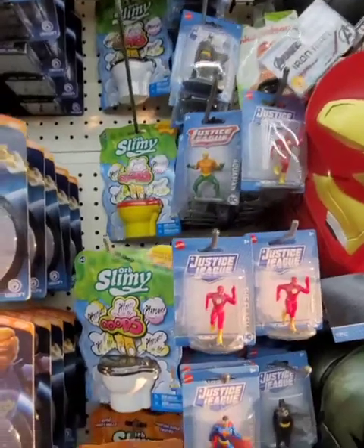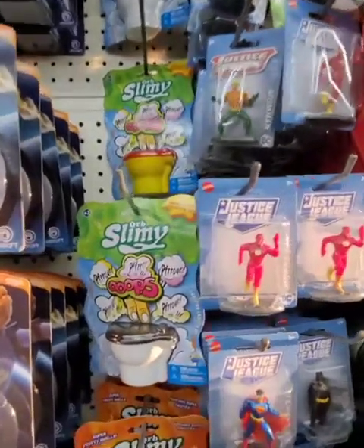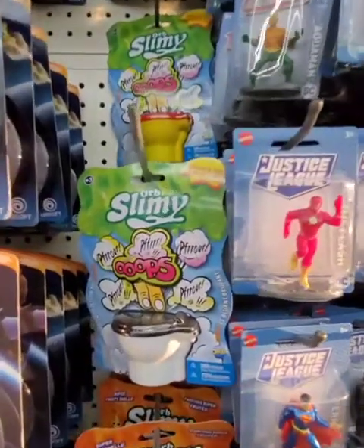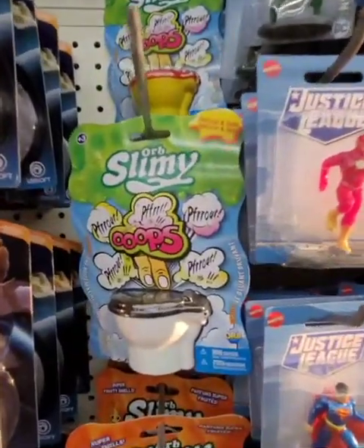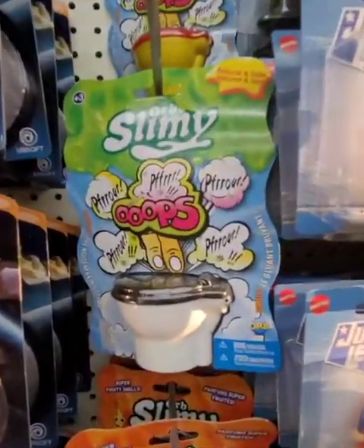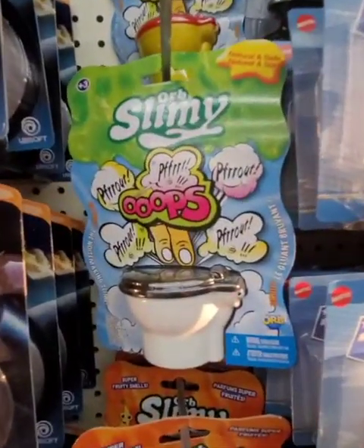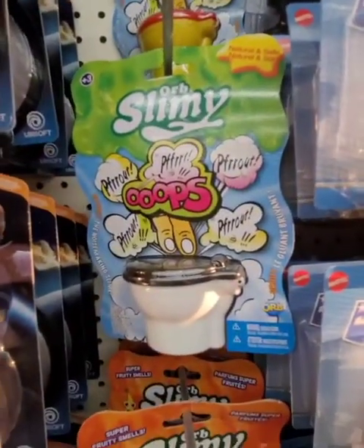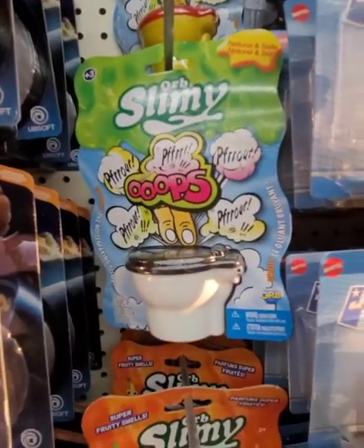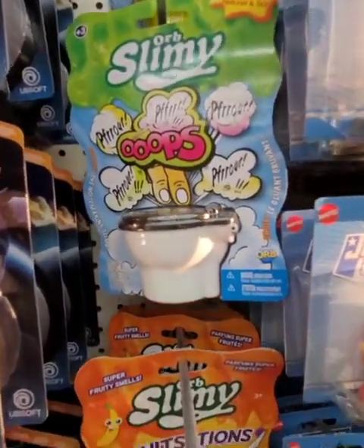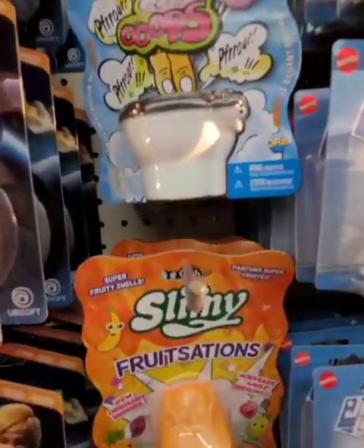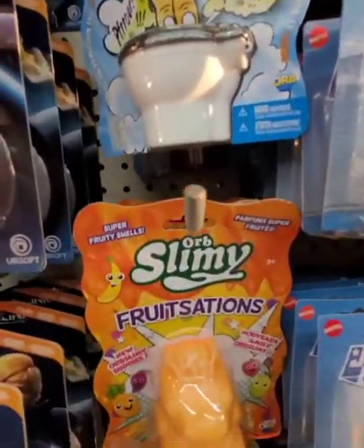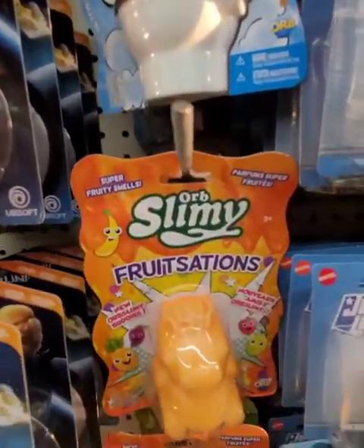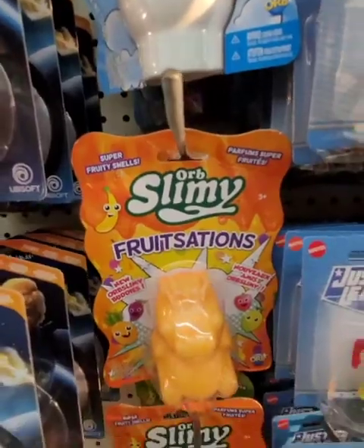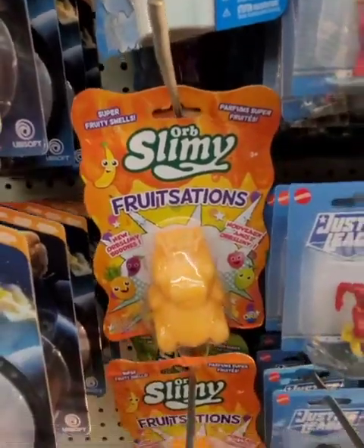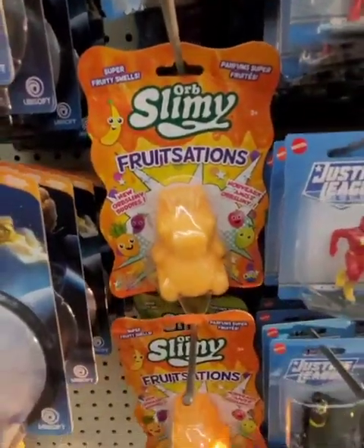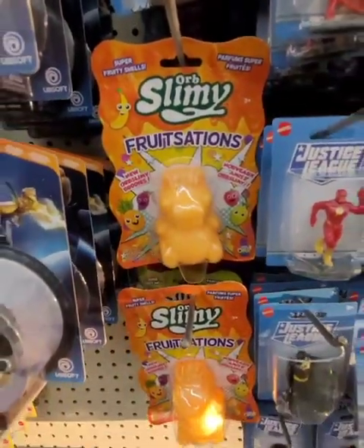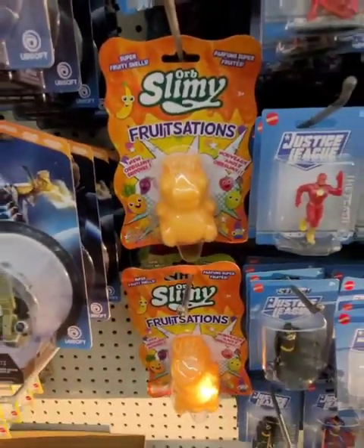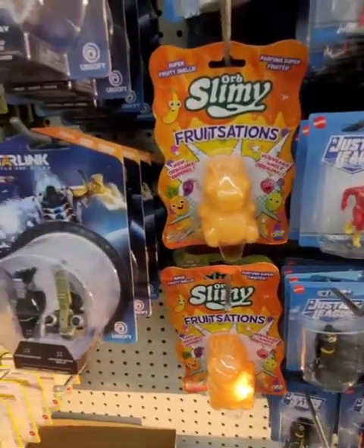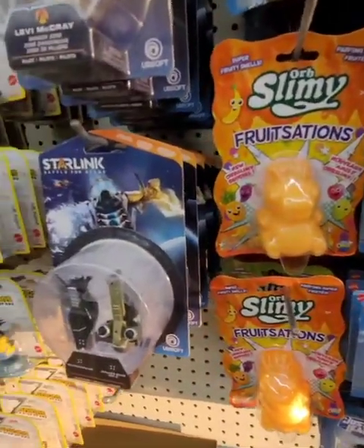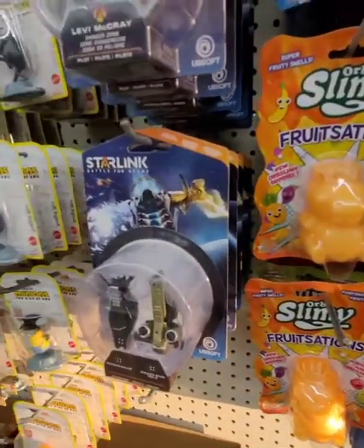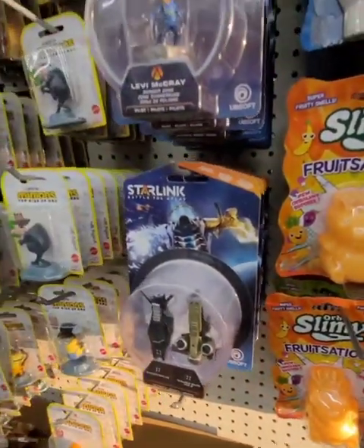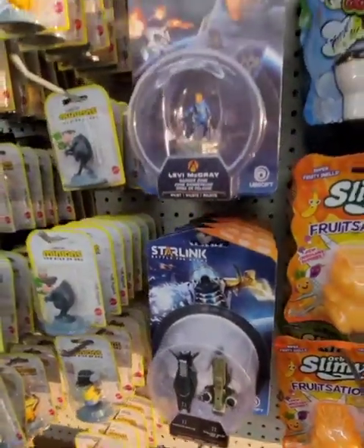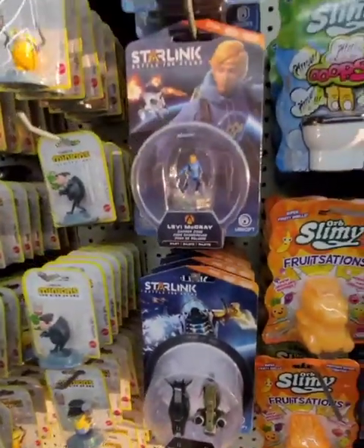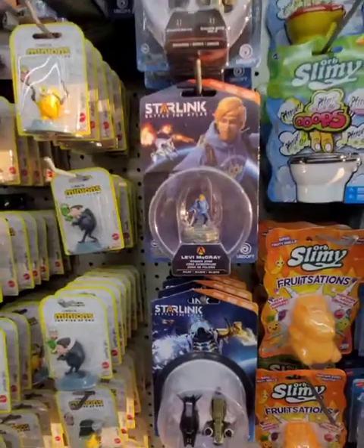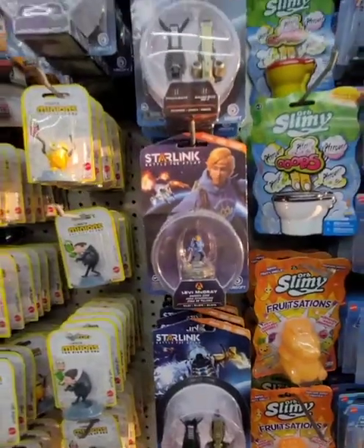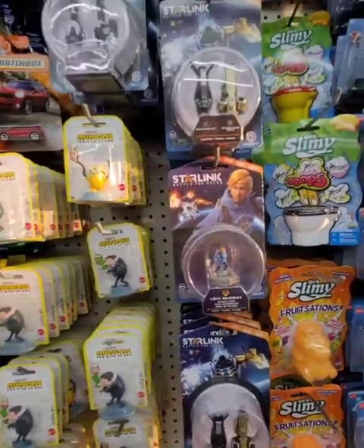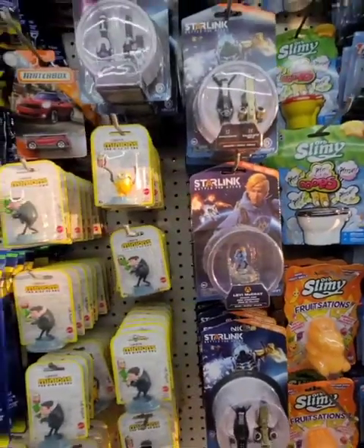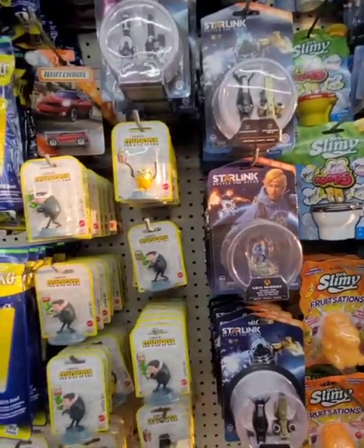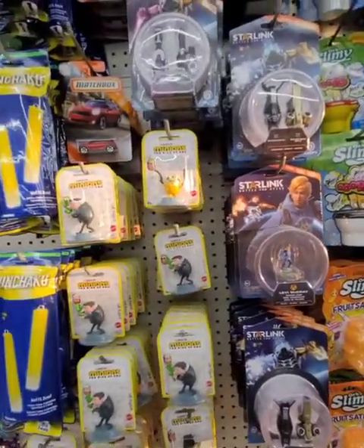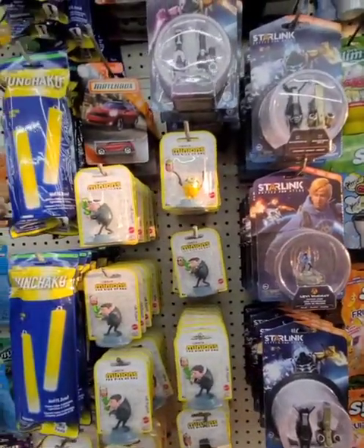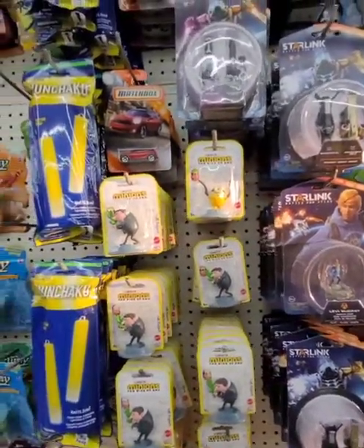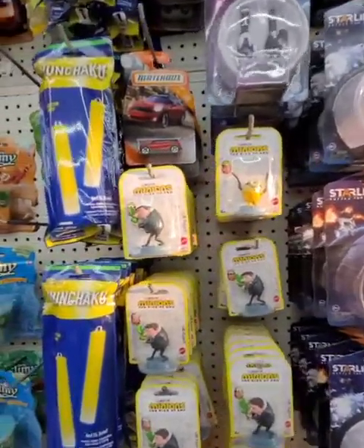If you know a collector — I don't know what this is. Slimy Oots Fruit Stations, I don't know what that is, but I'm just sharing with you guys. Still seeing some Starlink stuff. The Minions. Matchbox.